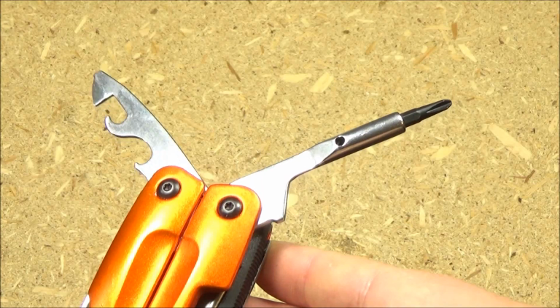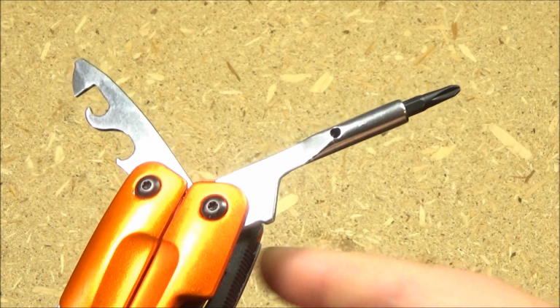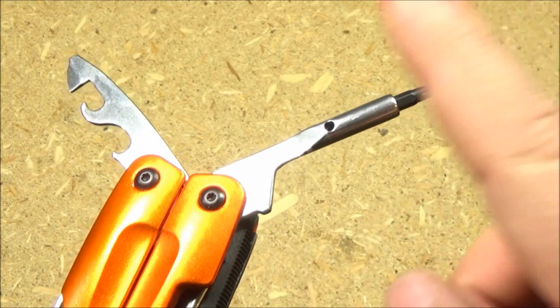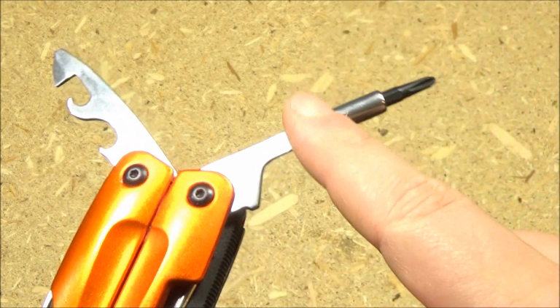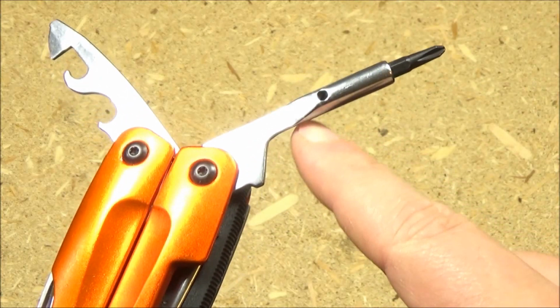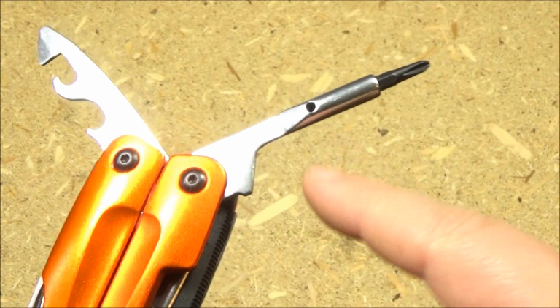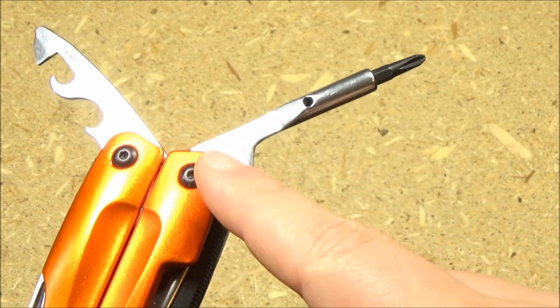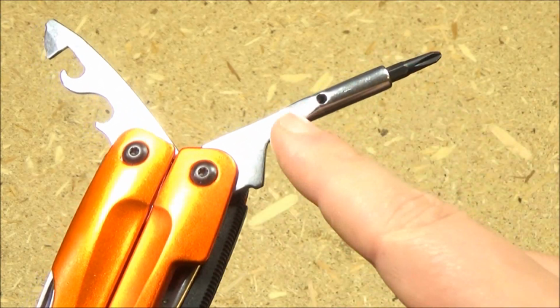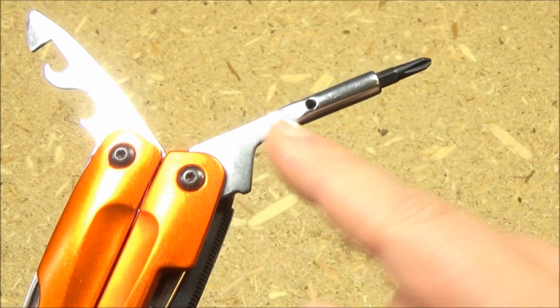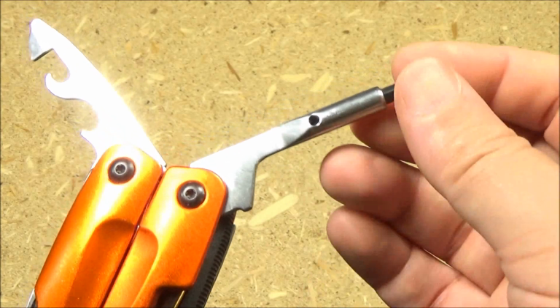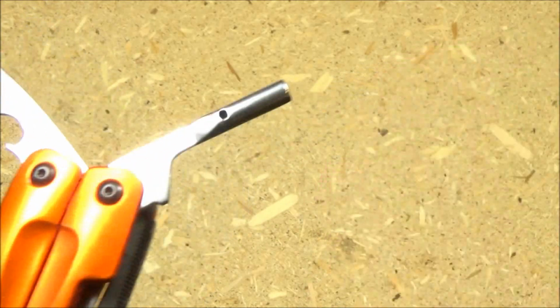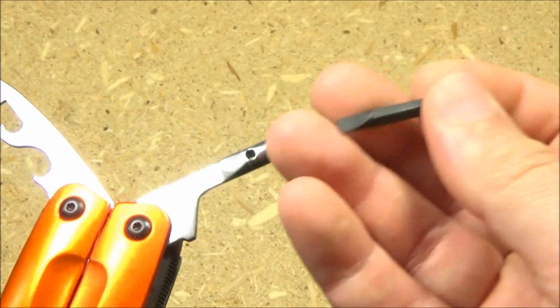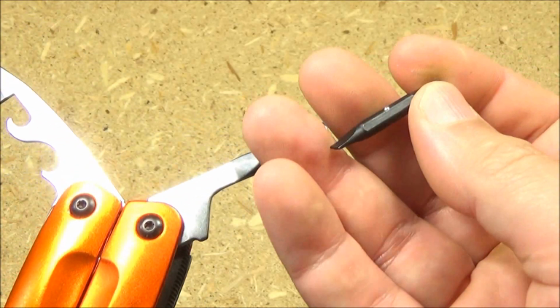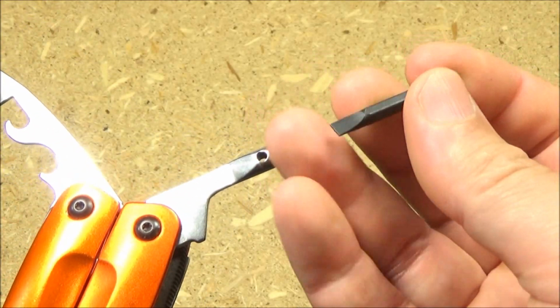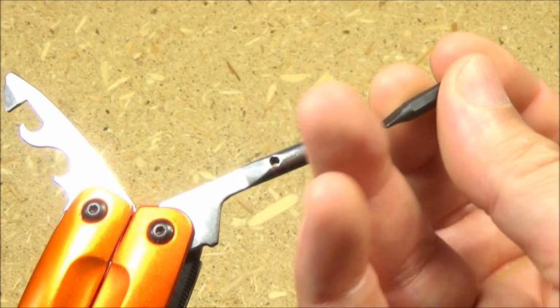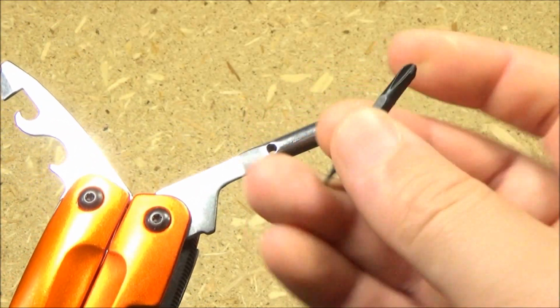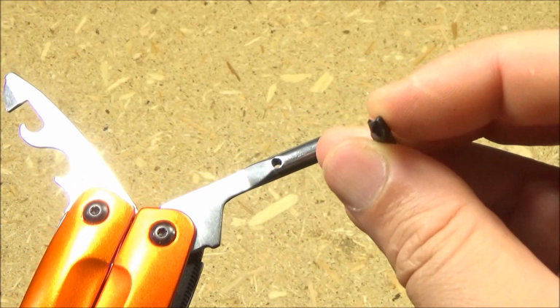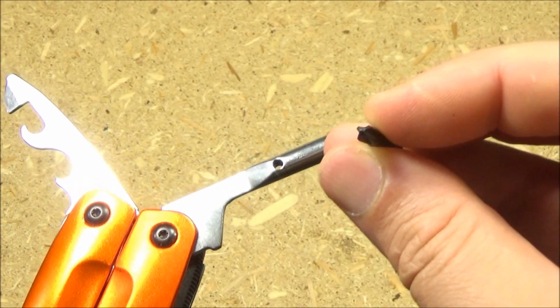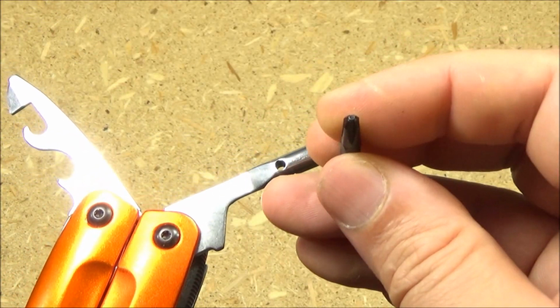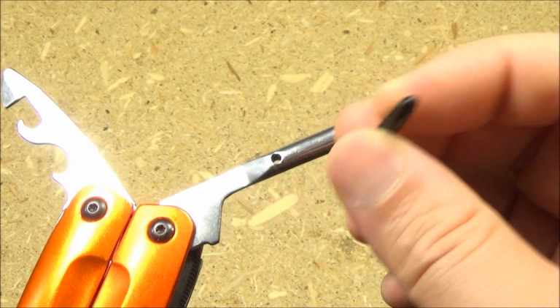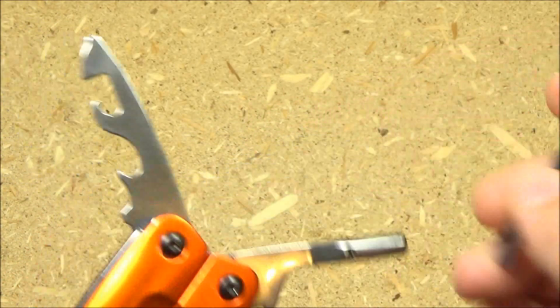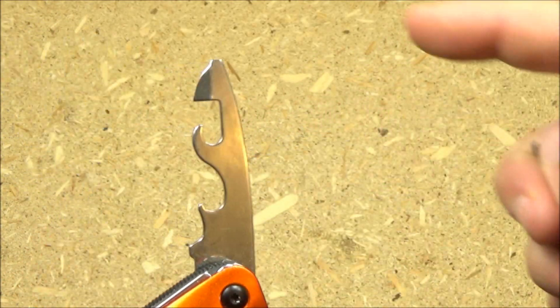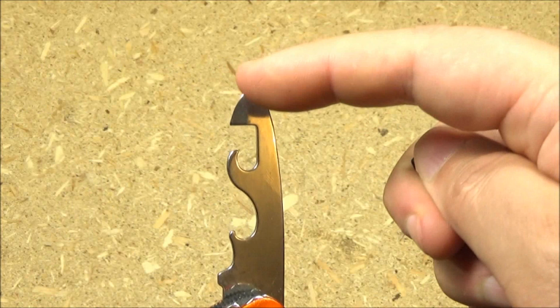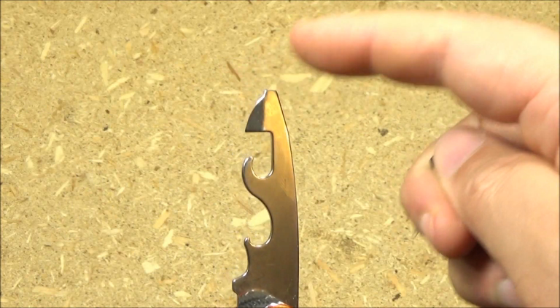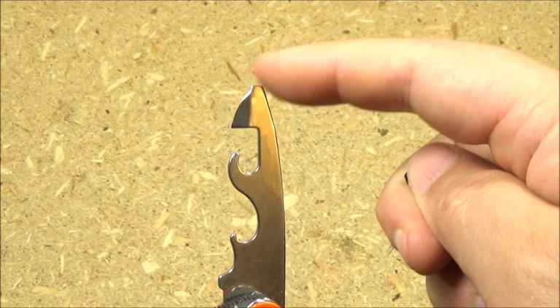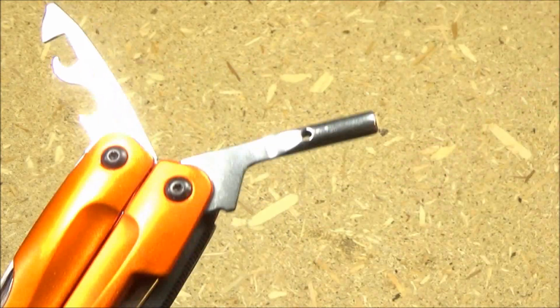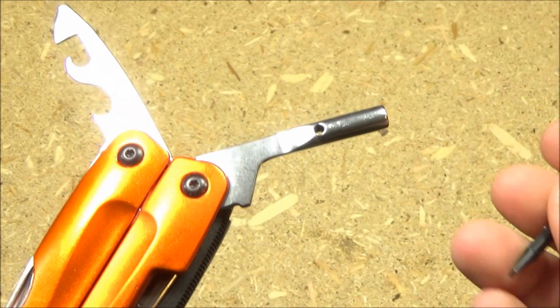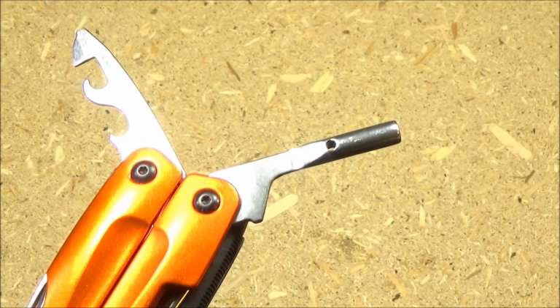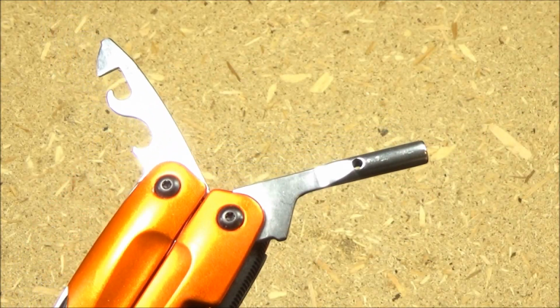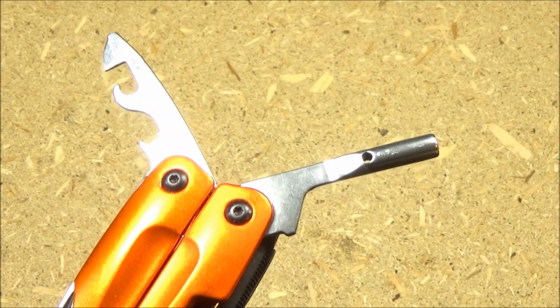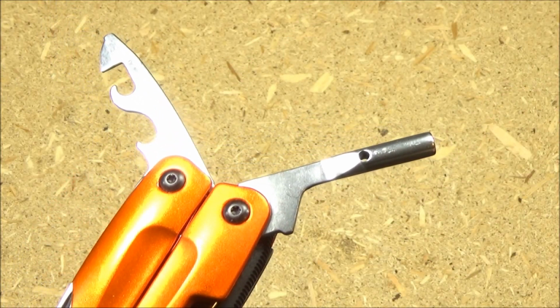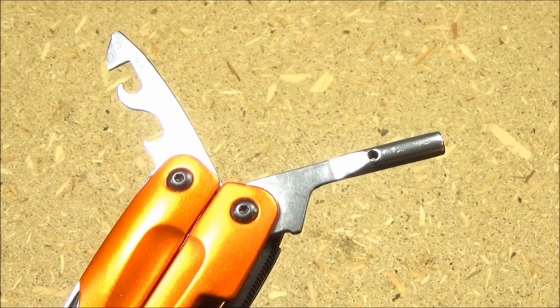The other tools: it's got a bit driver which gives you good reach. It's got one double-ended bit with a flat head and a Phillips or cross, and then it has another screwdriver right there — so three screwdrivers in total.